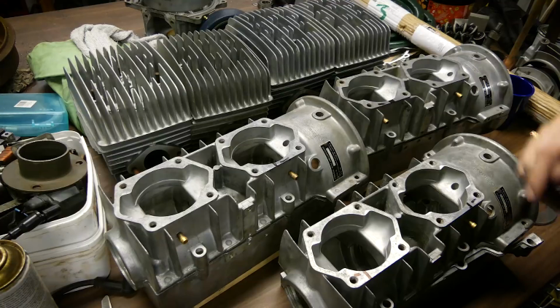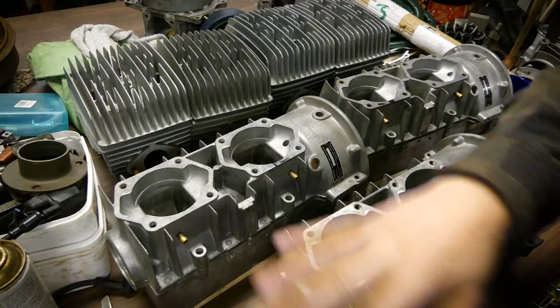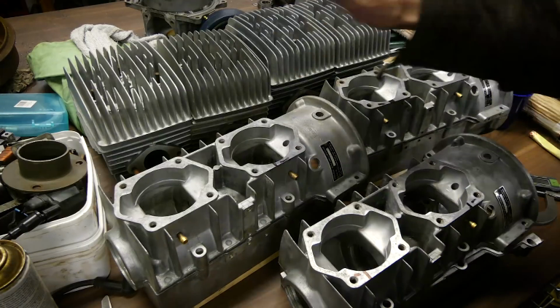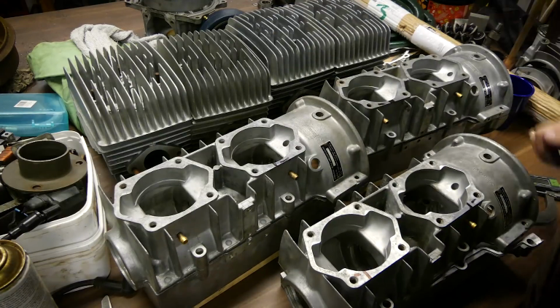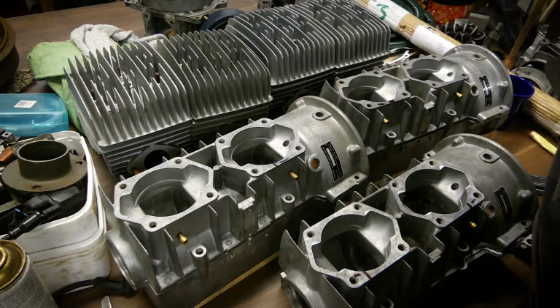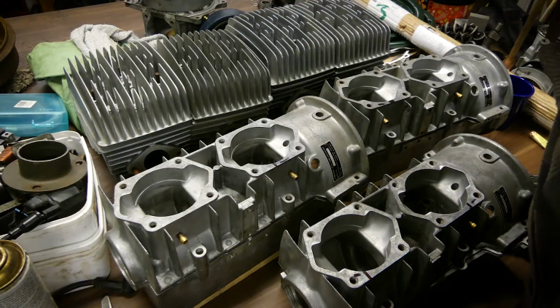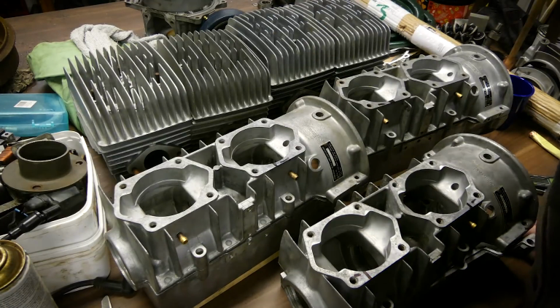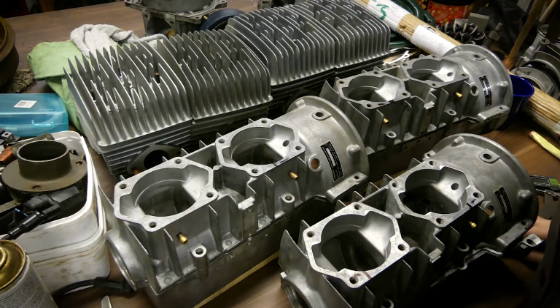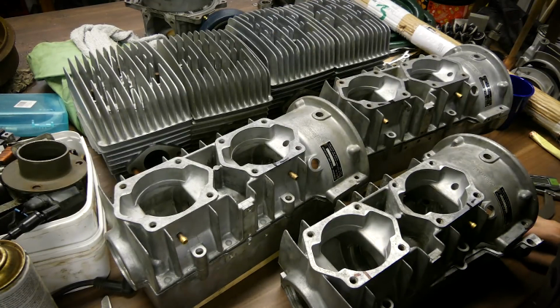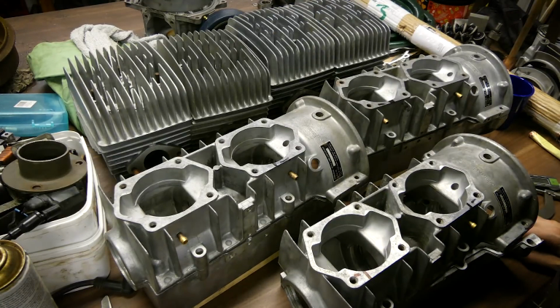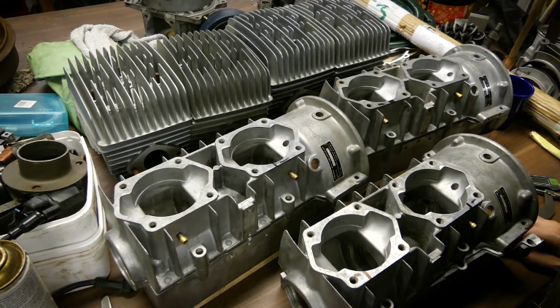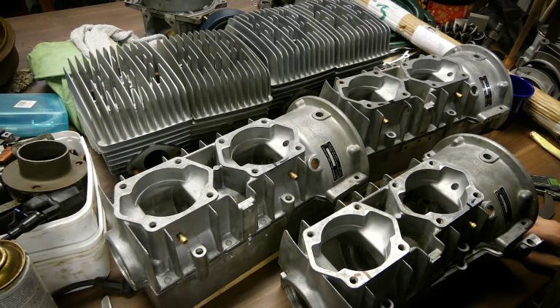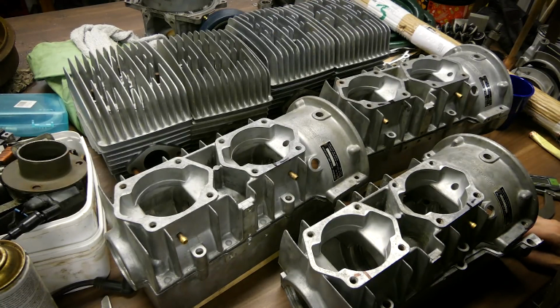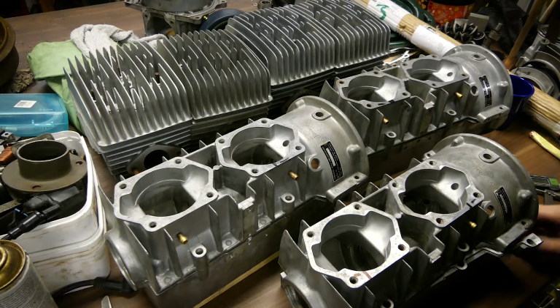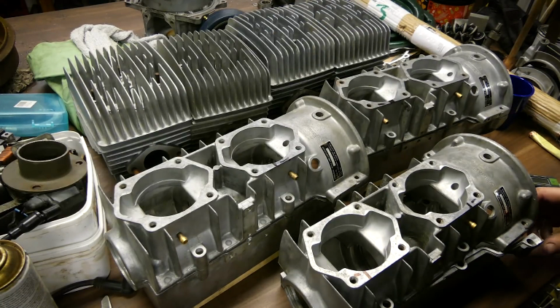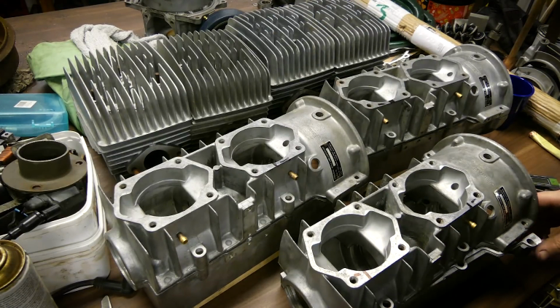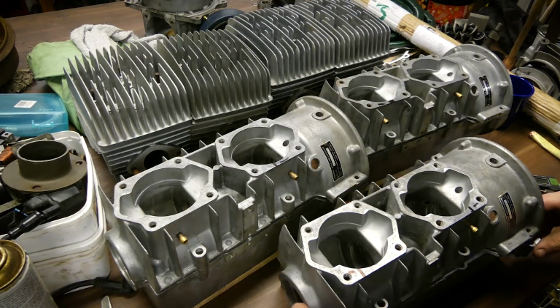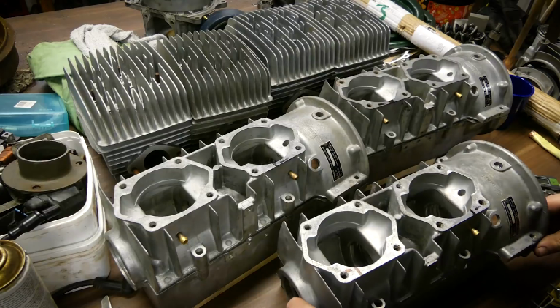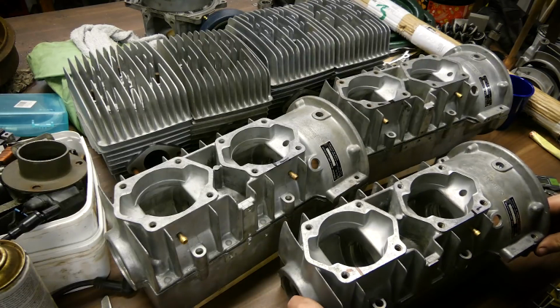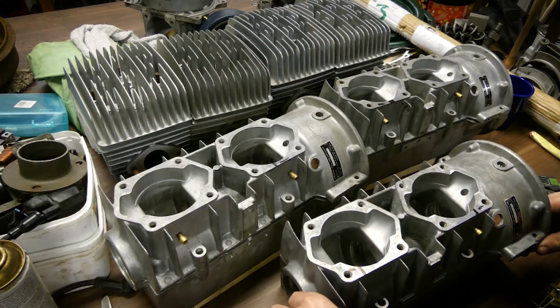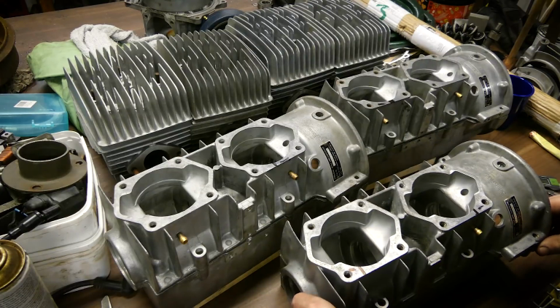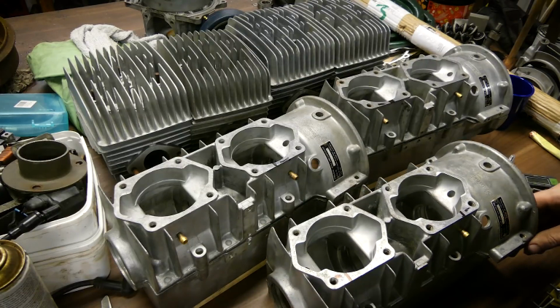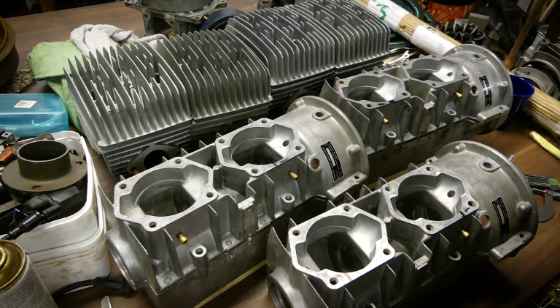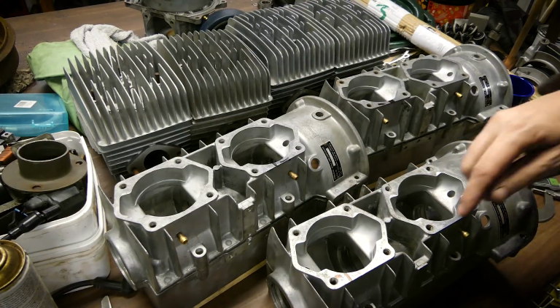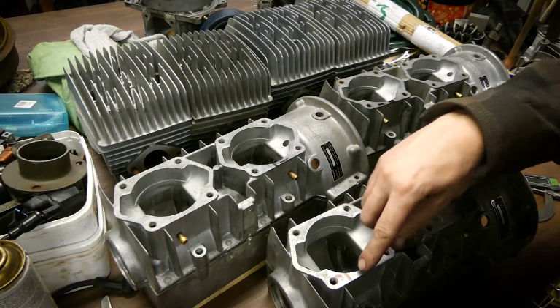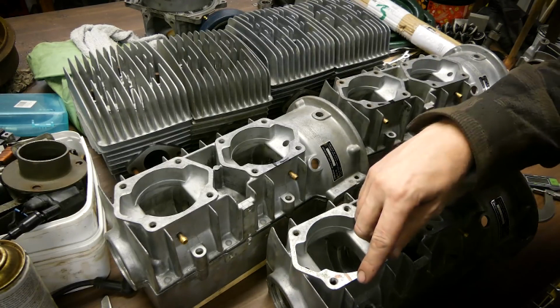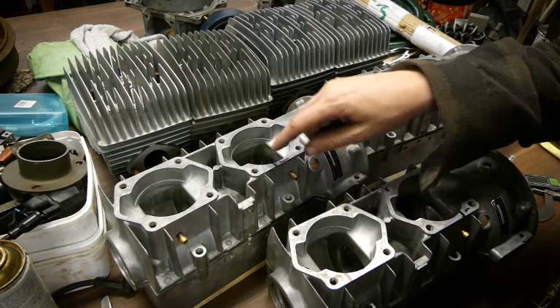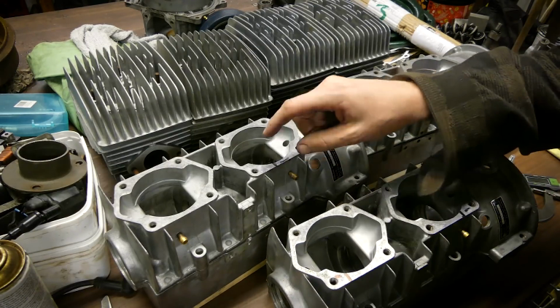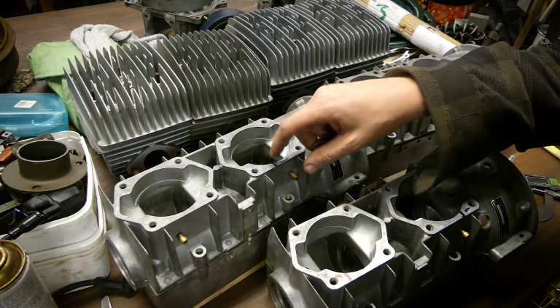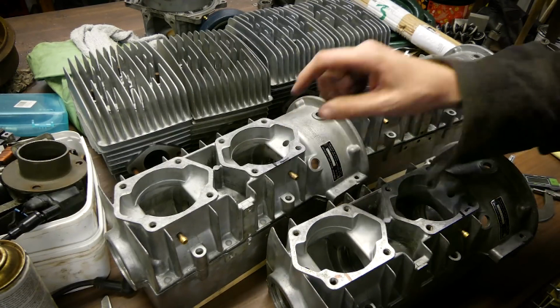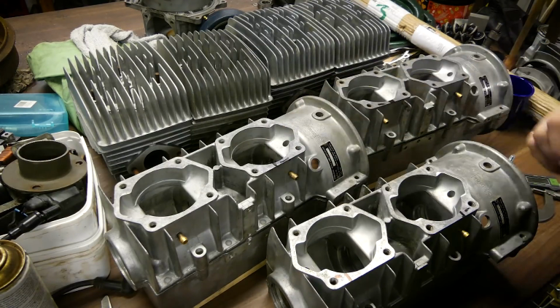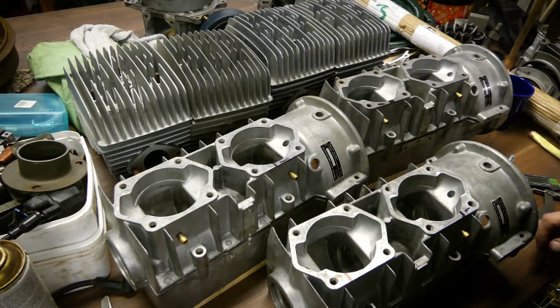Welcome back to my garage. It's a couple of minutes since I stopped recording the previous video and I'm getting ready to cut the crankcase.